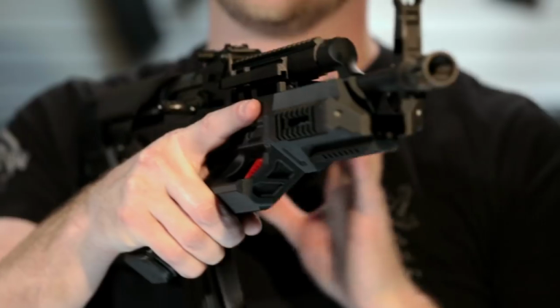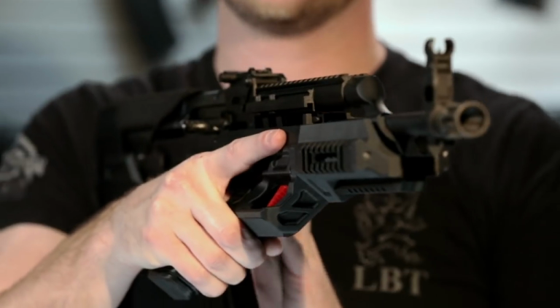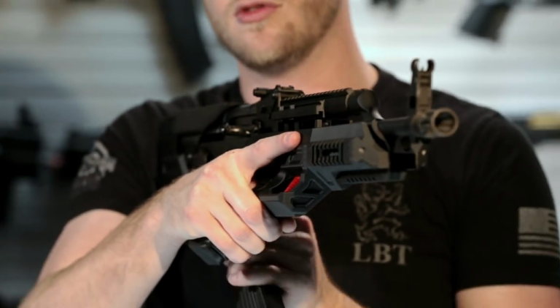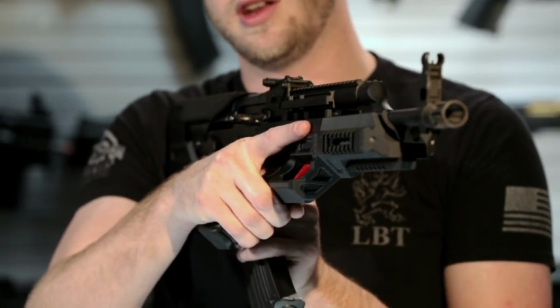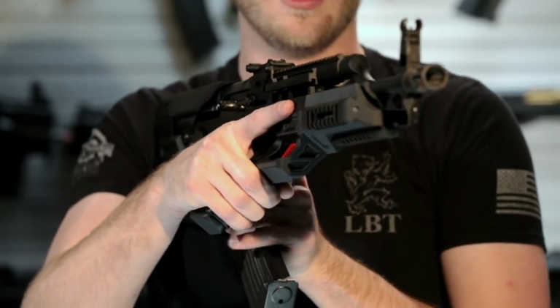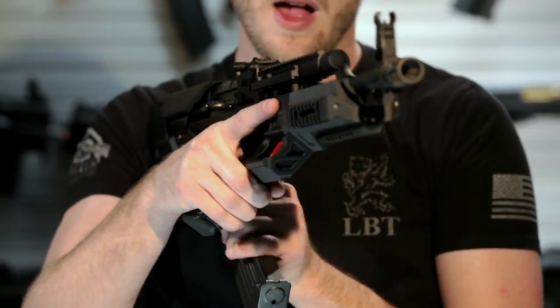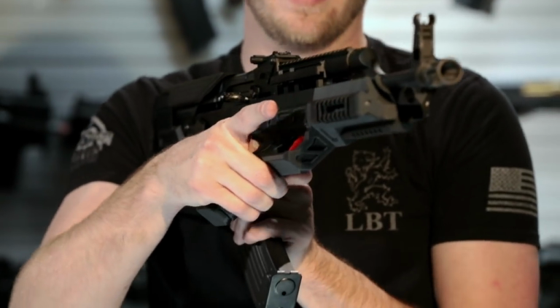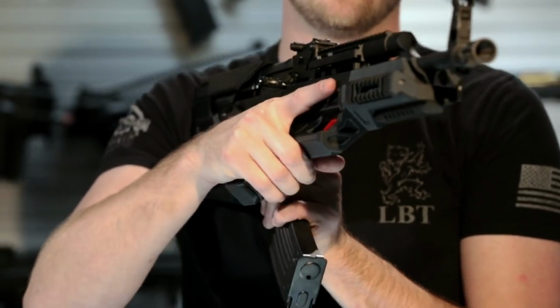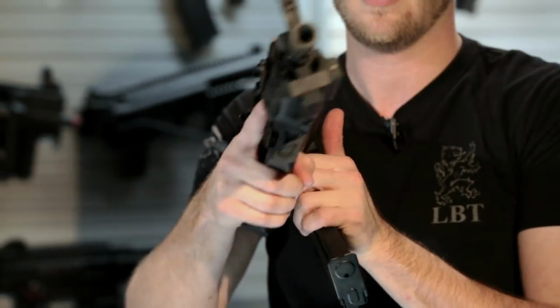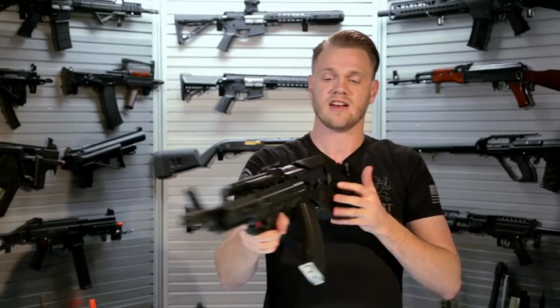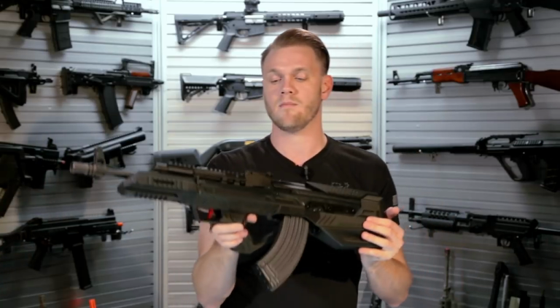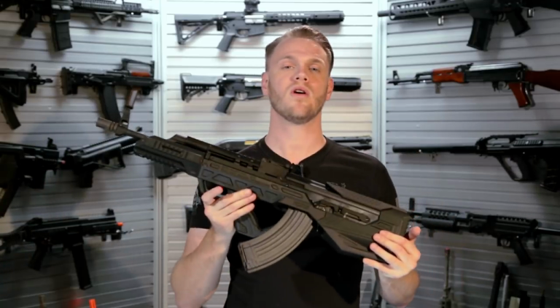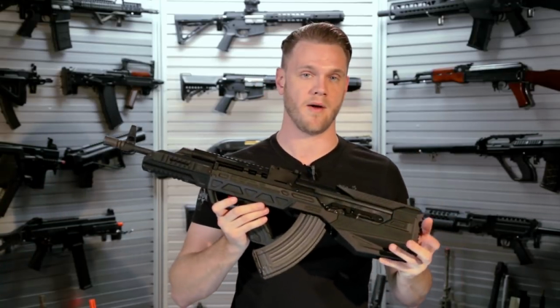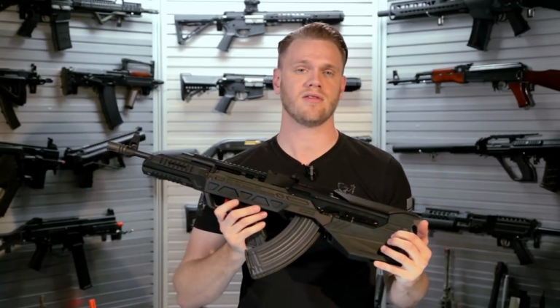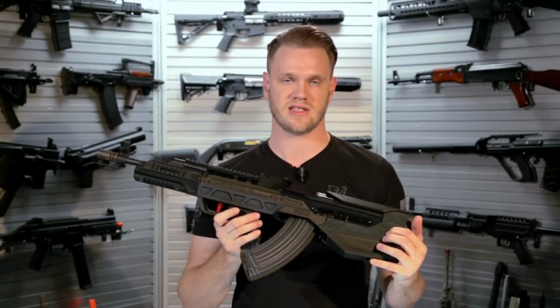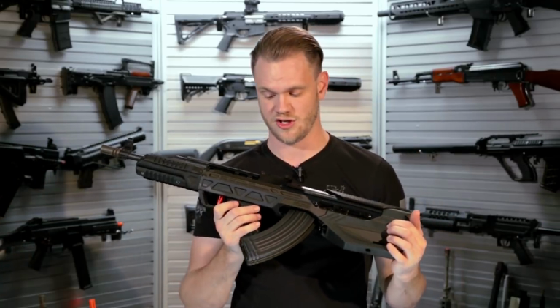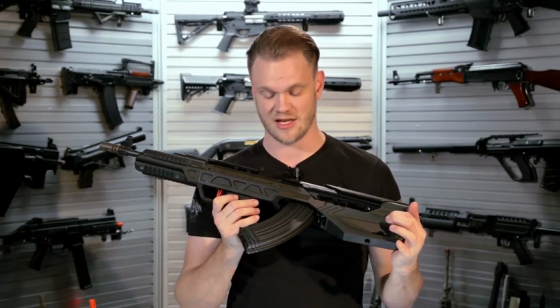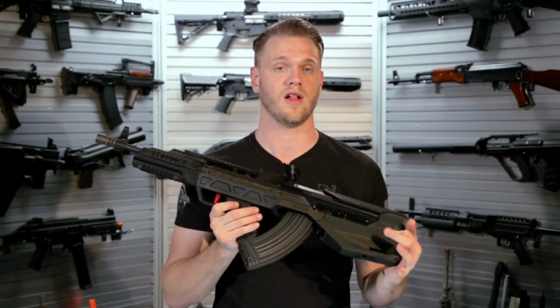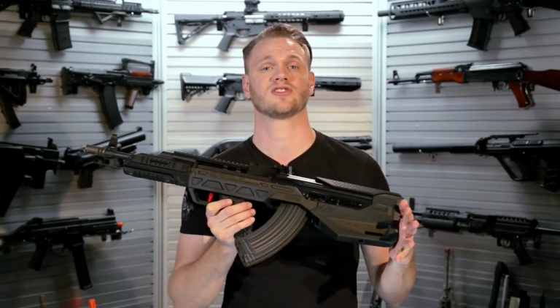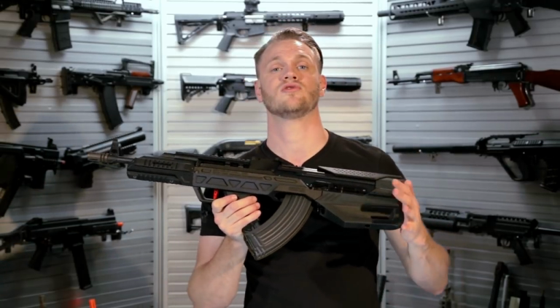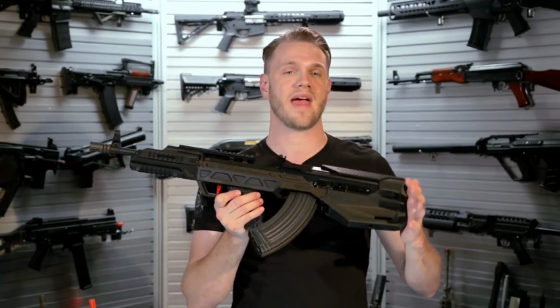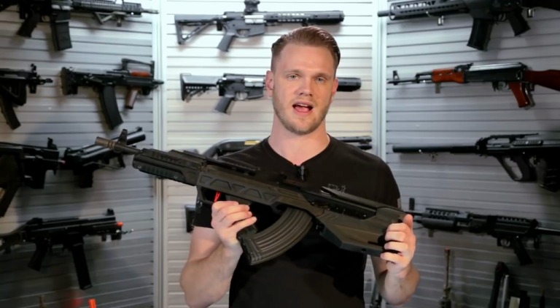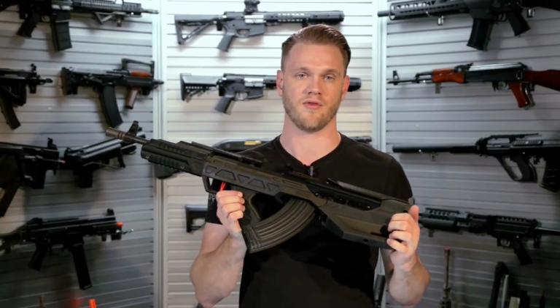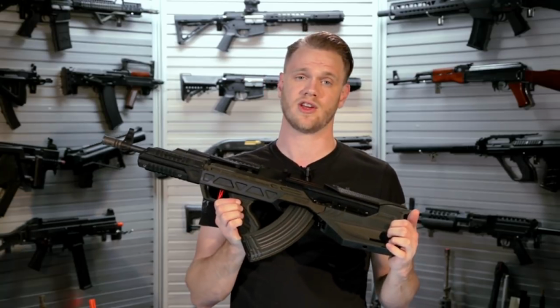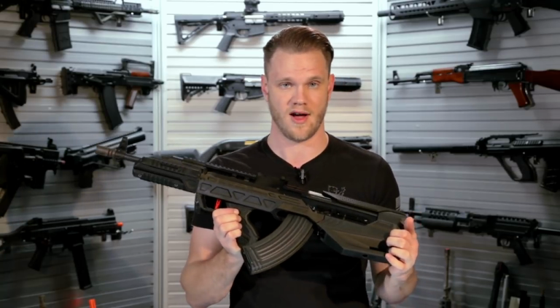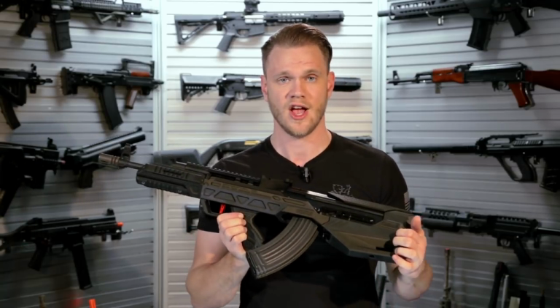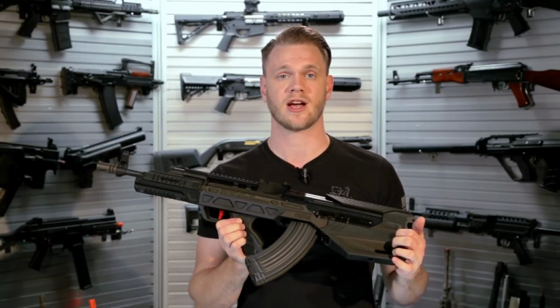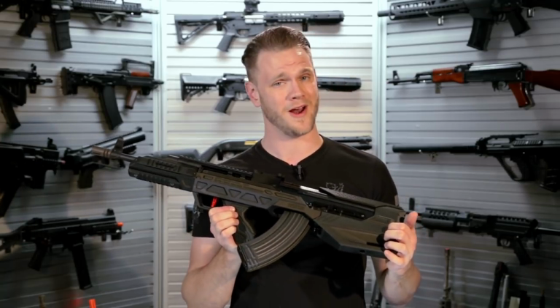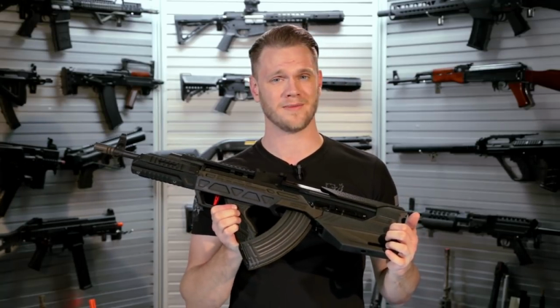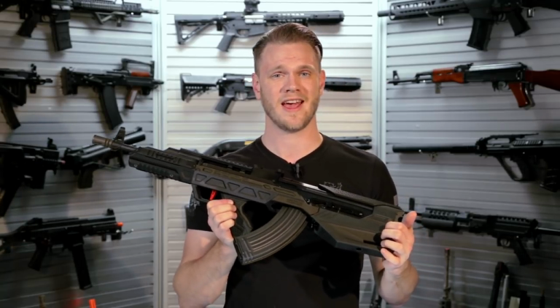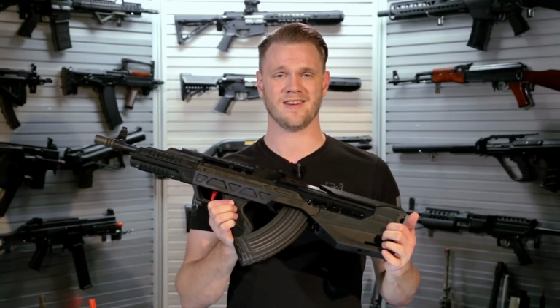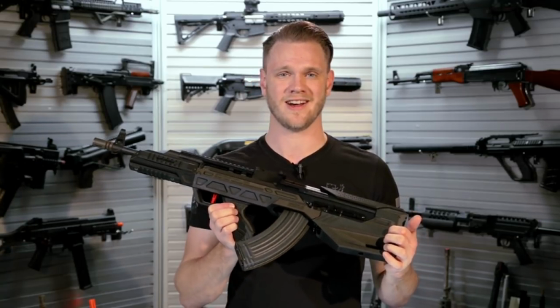To find out more about both of these conversion kits, as well as SRU's amazing lineup of really cool products, you can check them out right on our website at evic.com.